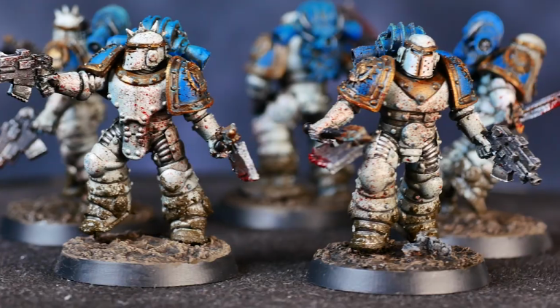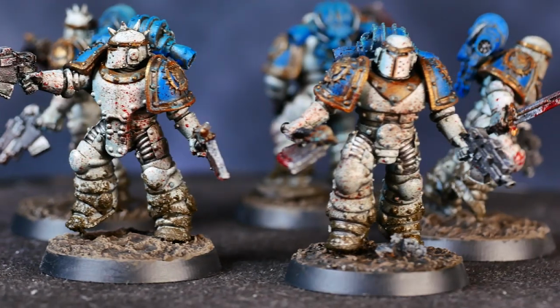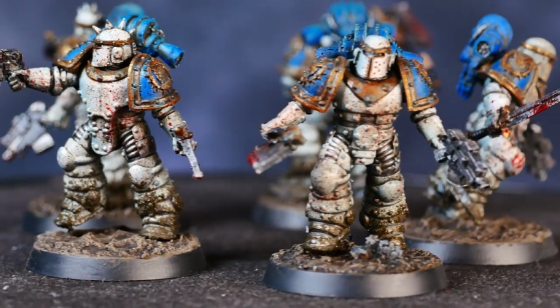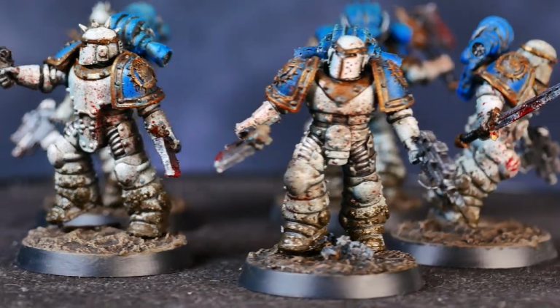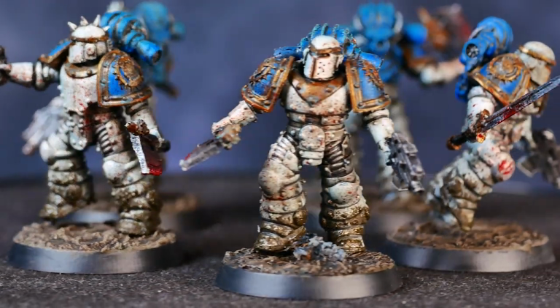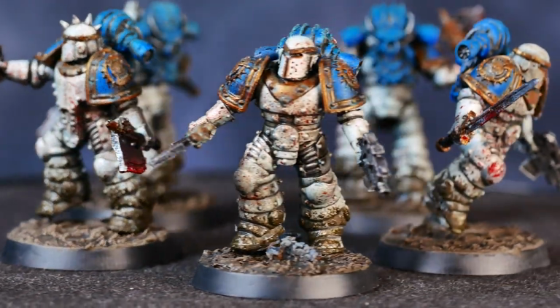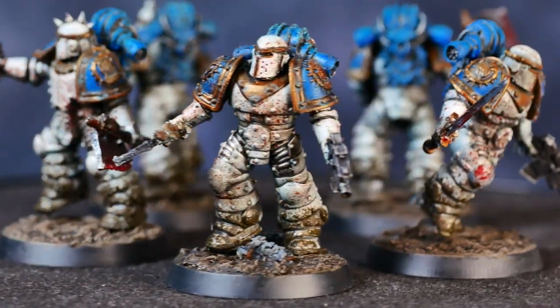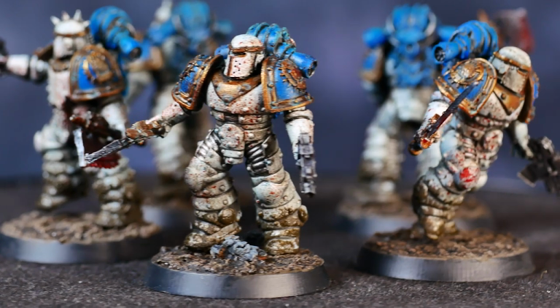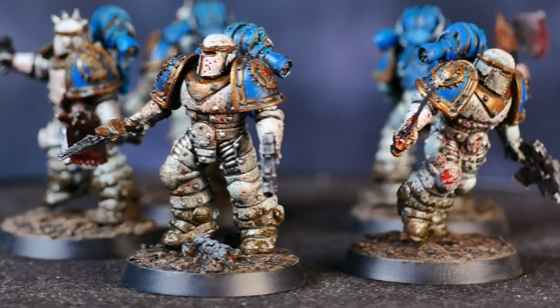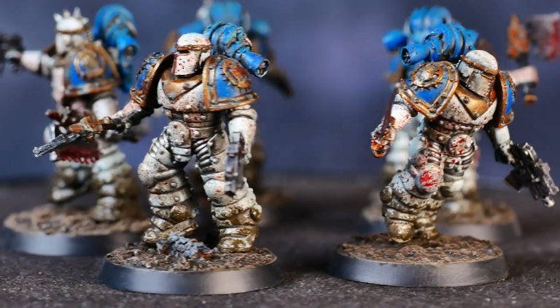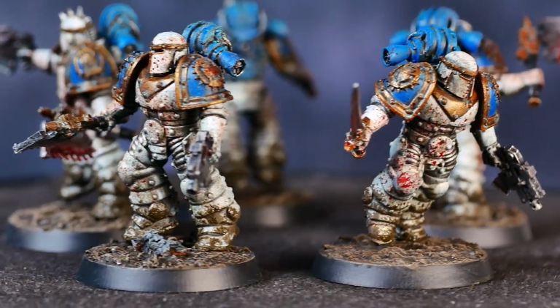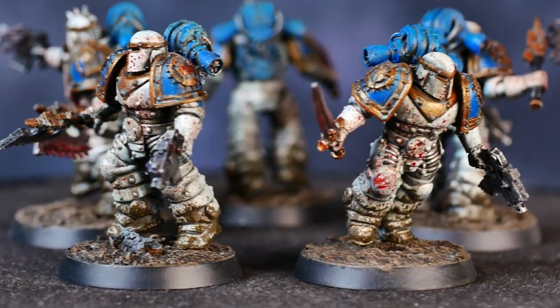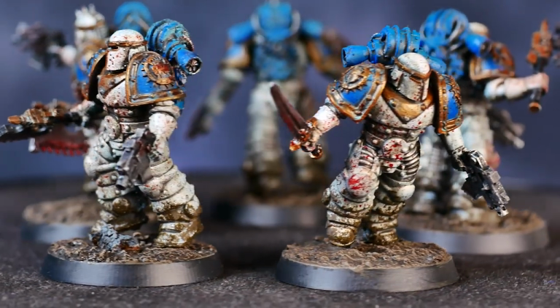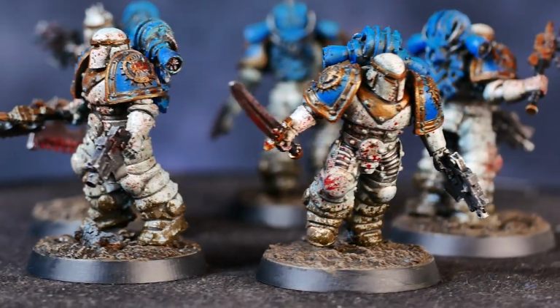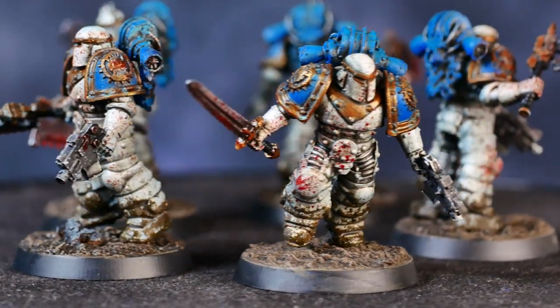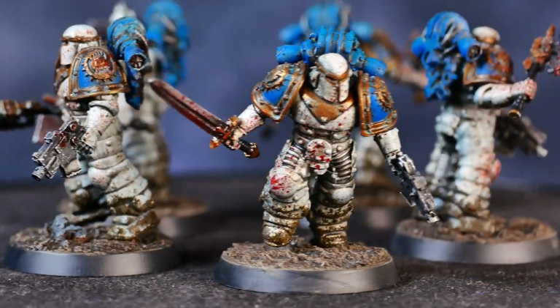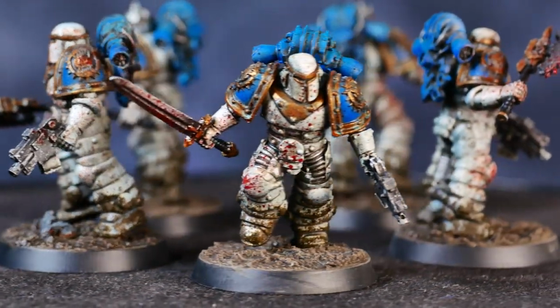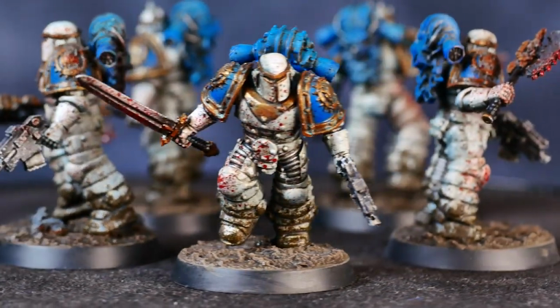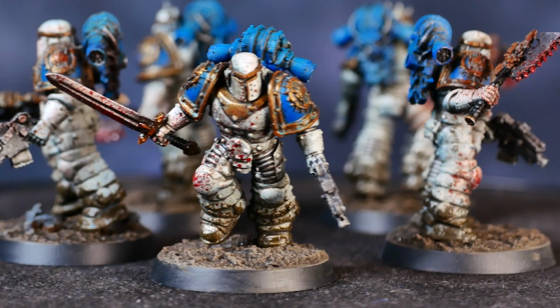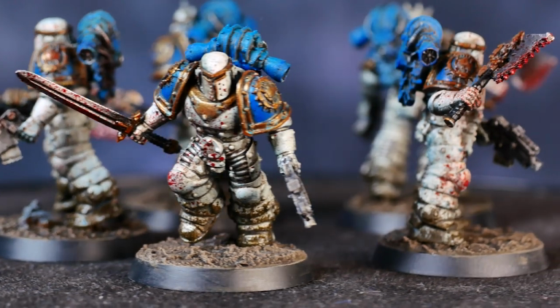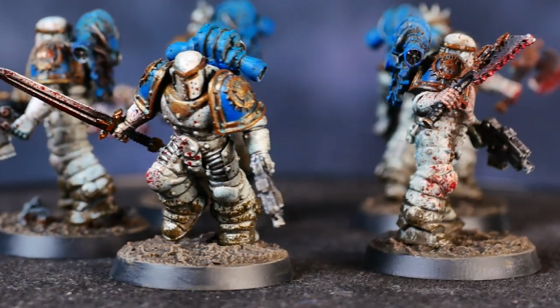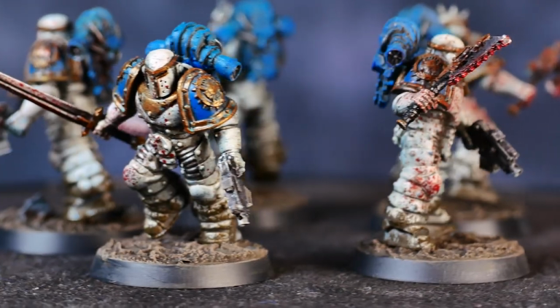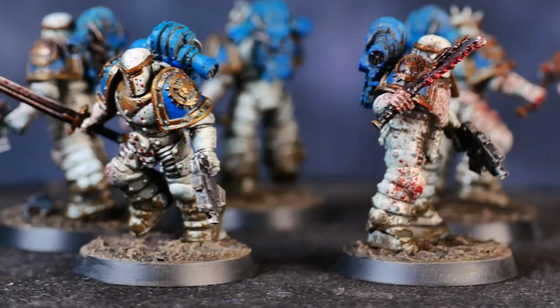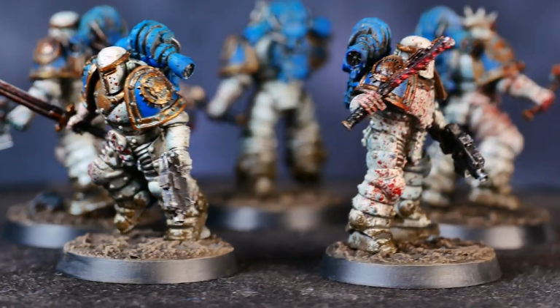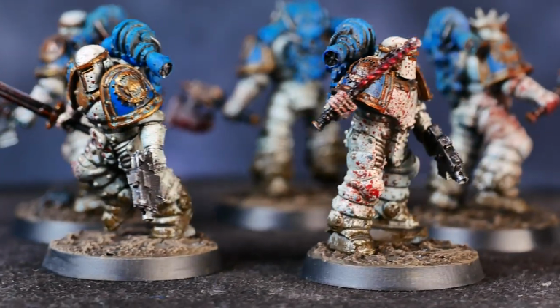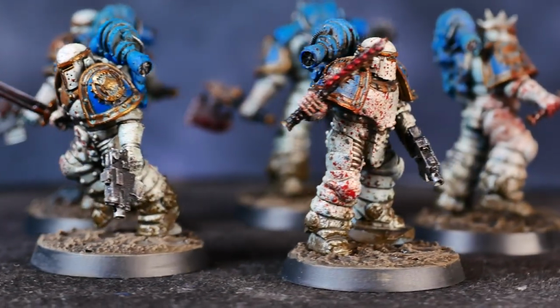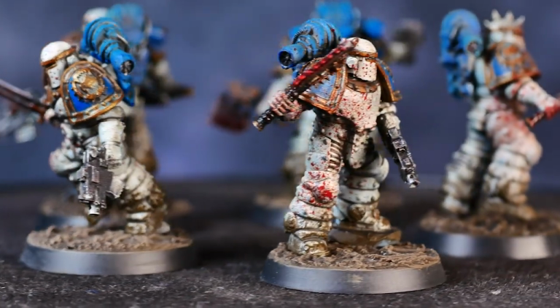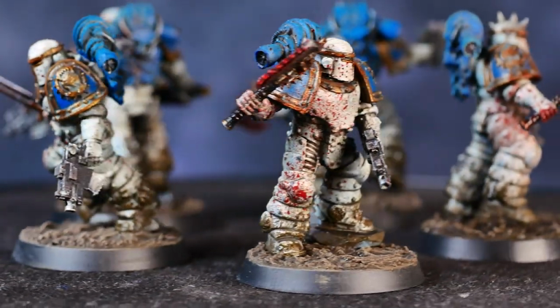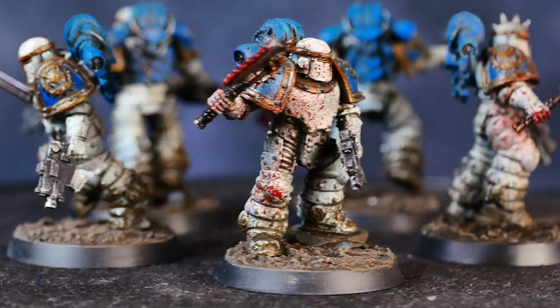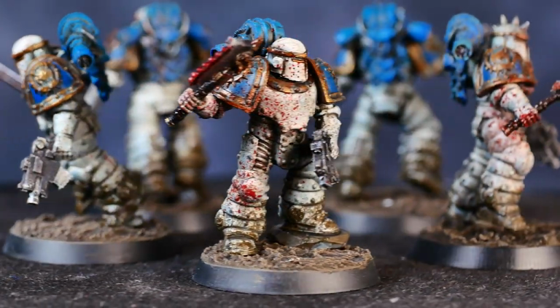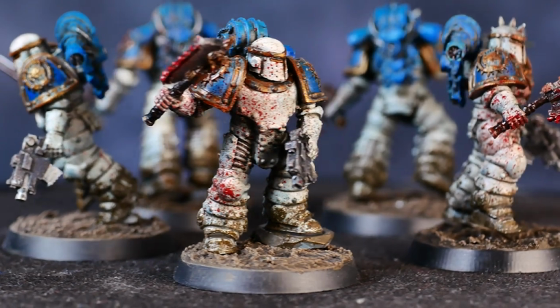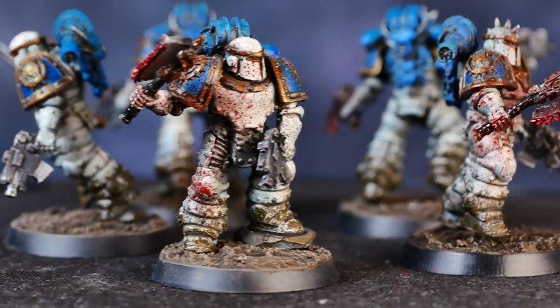I'm going to do more of these quick tip videos and tutorials as topics spring to mind, so if there's anything you want to see me tackle in my painting style, please leave a comment below with your suggestion. Also, if you're interested in learning how I did the bases that go along with these models, I have a video for that as well, which you can watch right here.